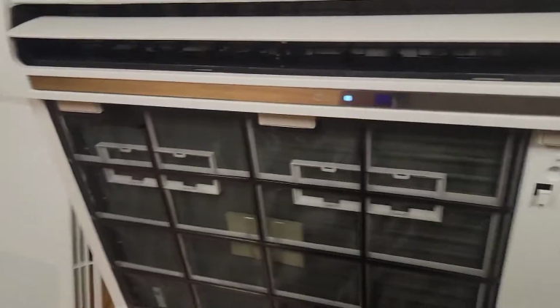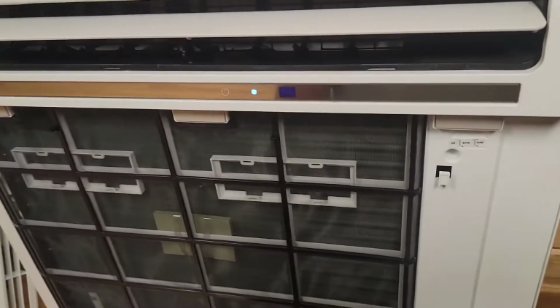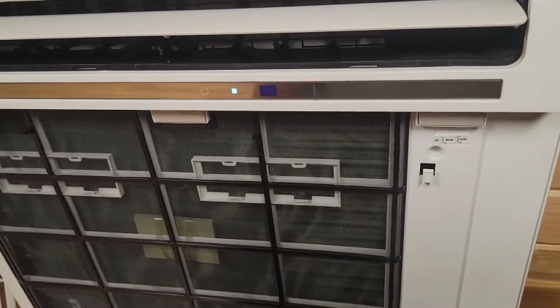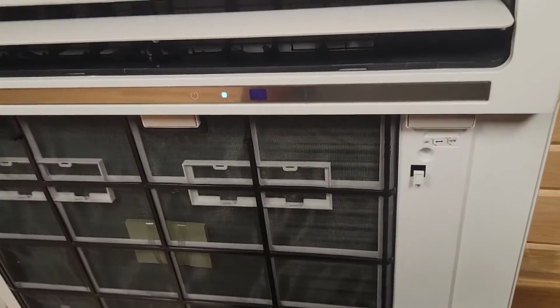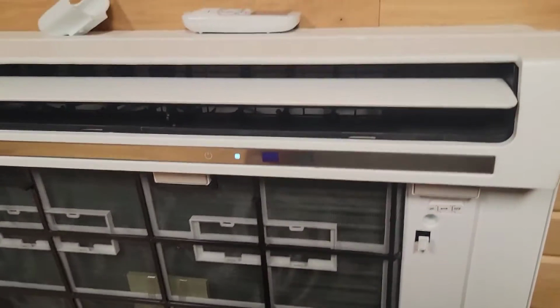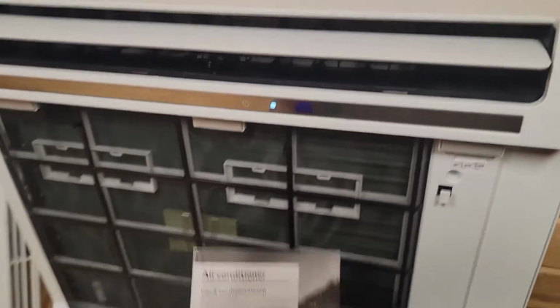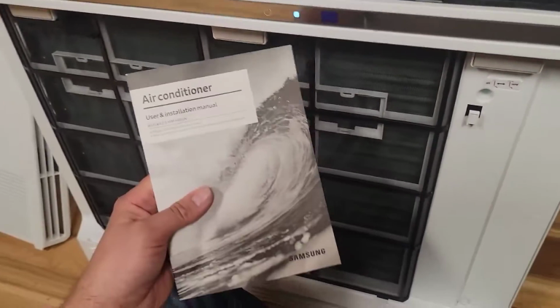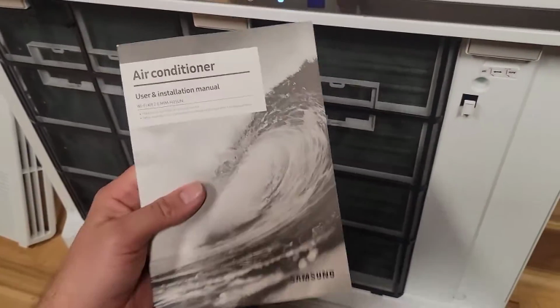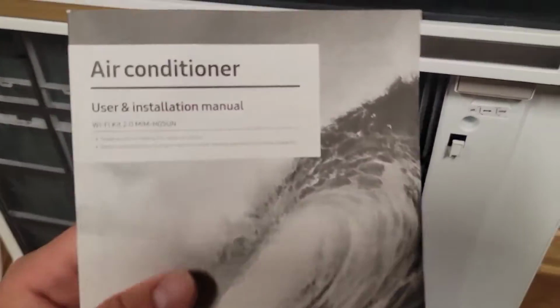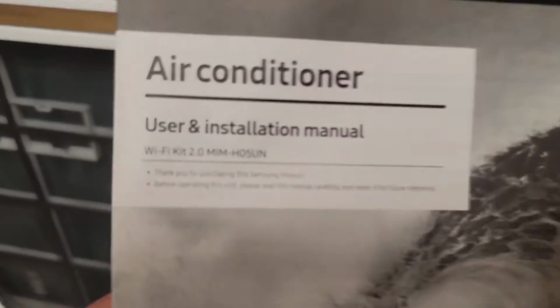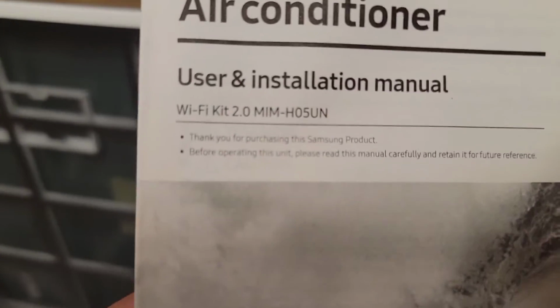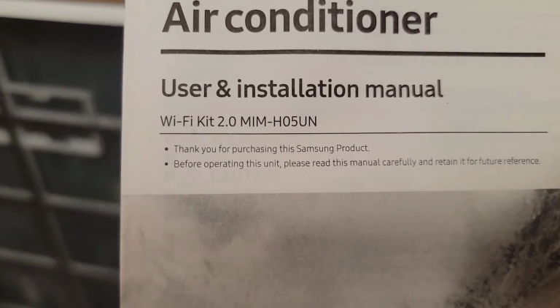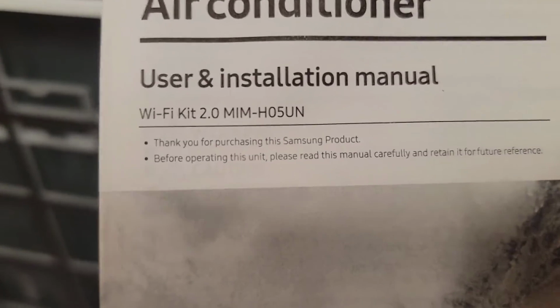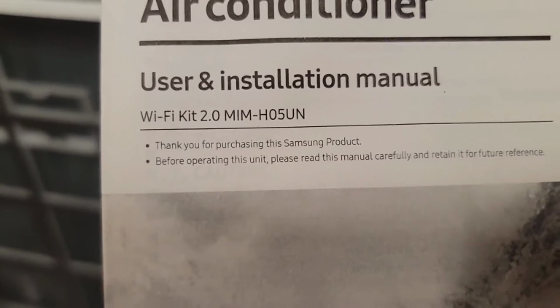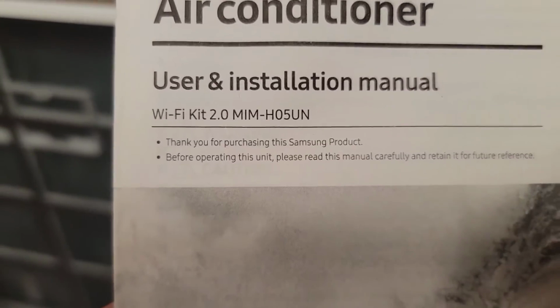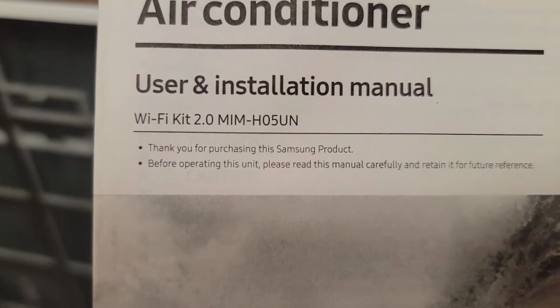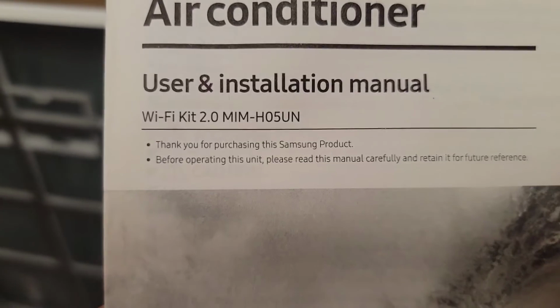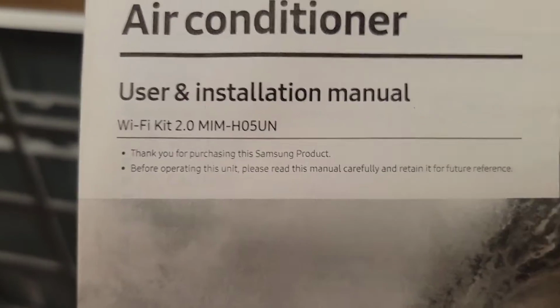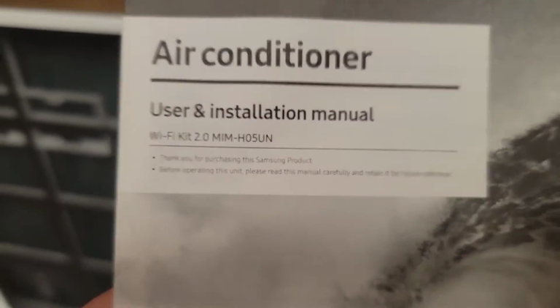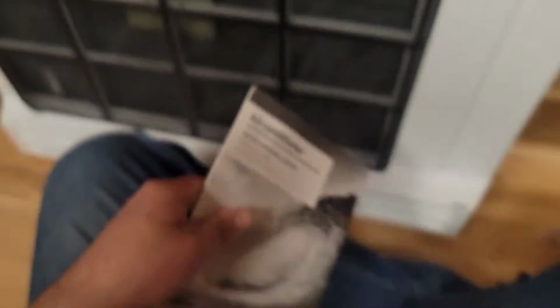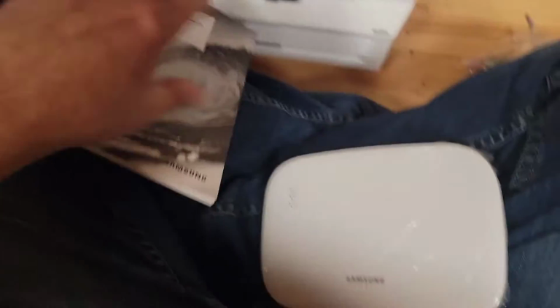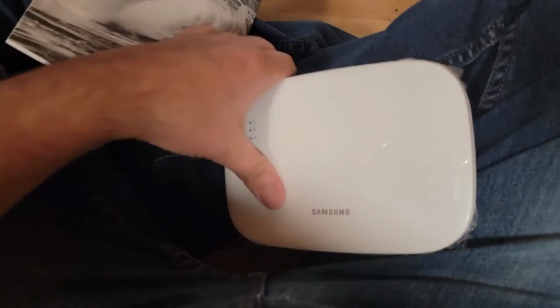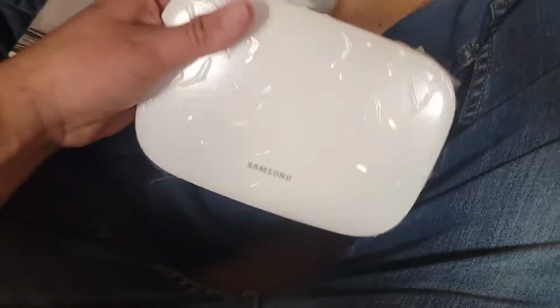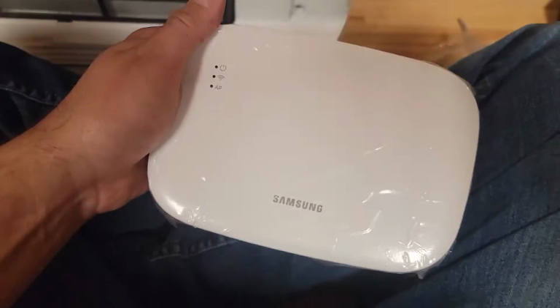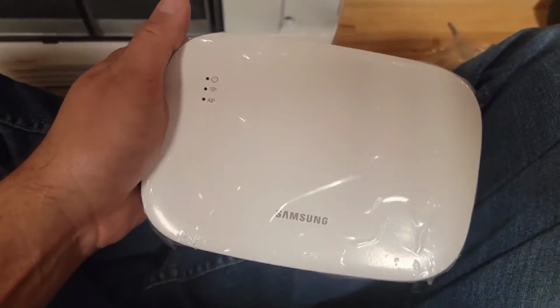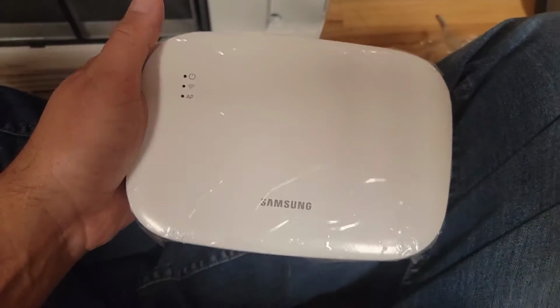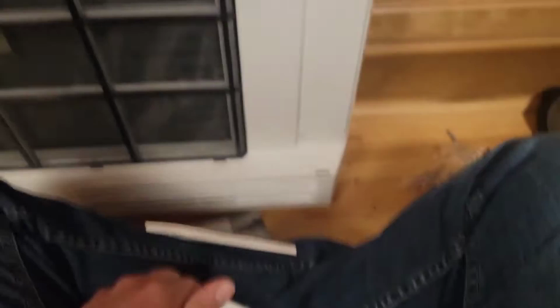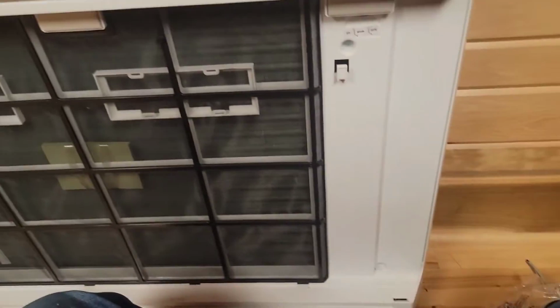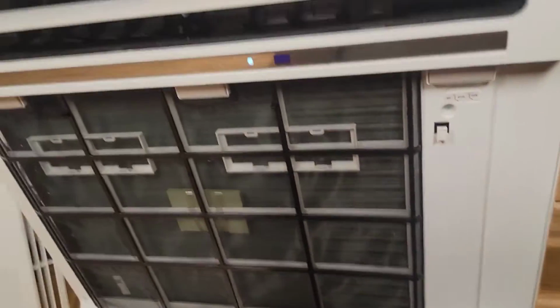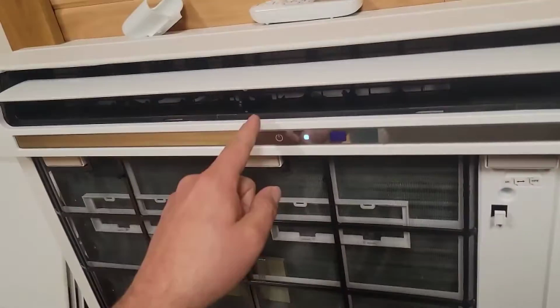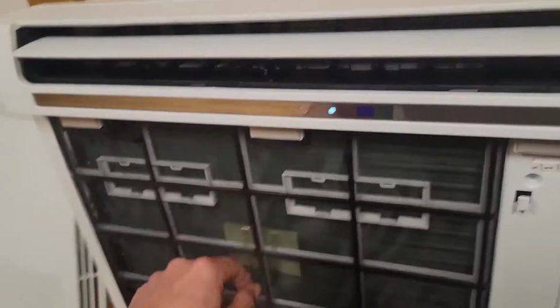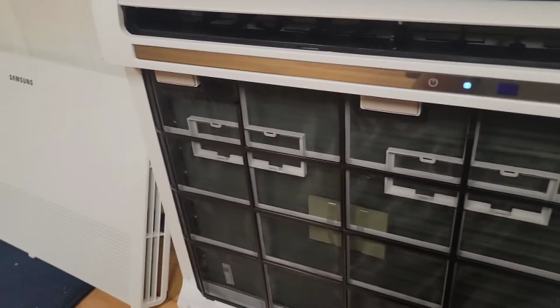The console is the only unit that doesn't have Wi-Fi, so I'm installing the MIM HO5UN. It looks like this right here, and I'm connecting it to this unit.